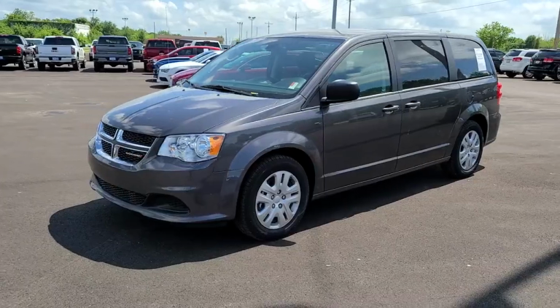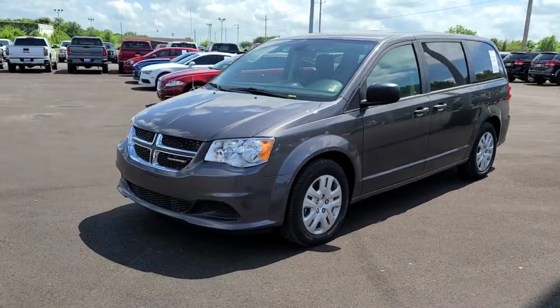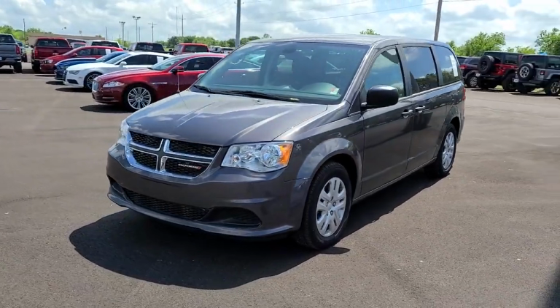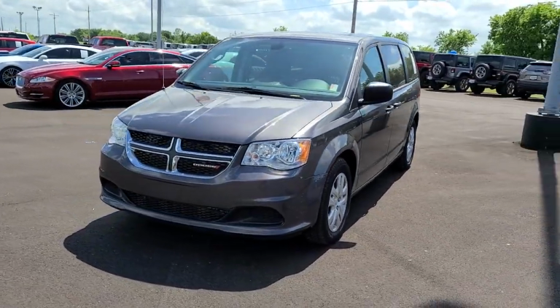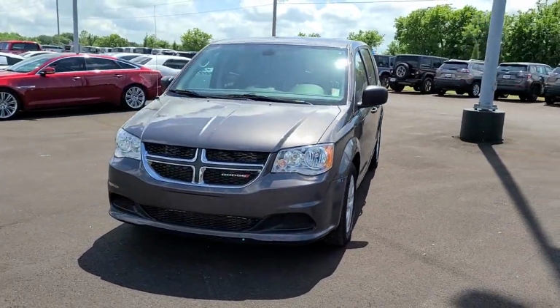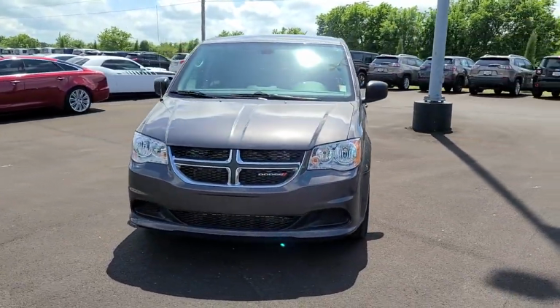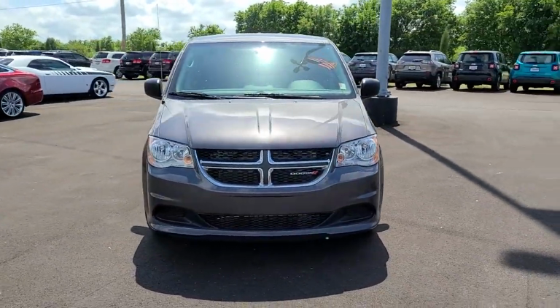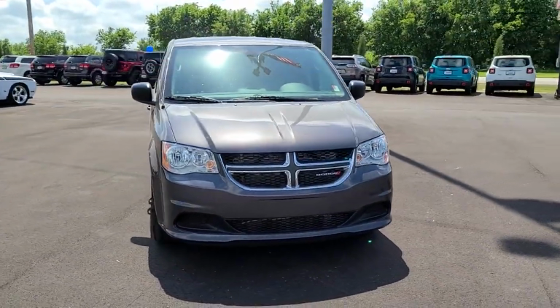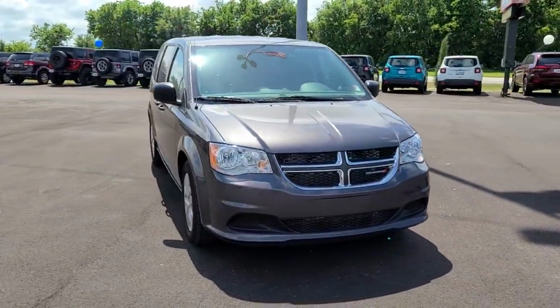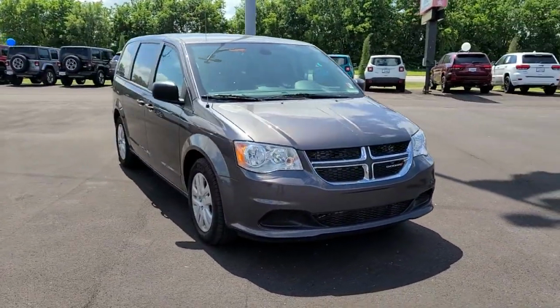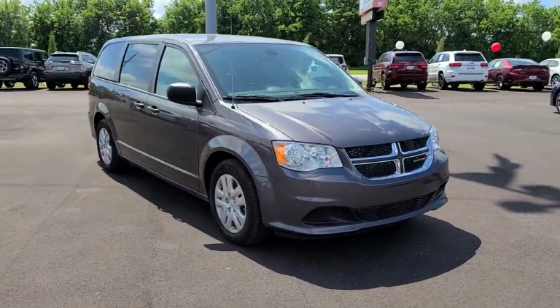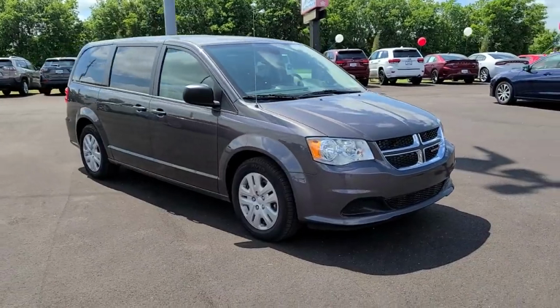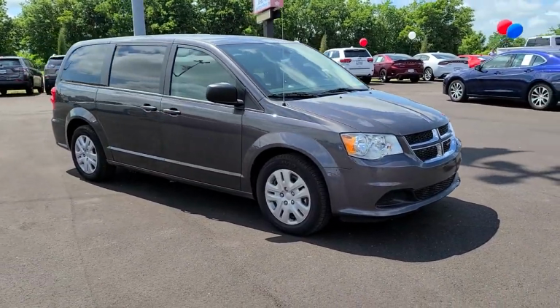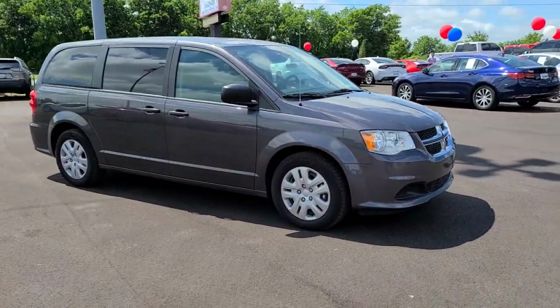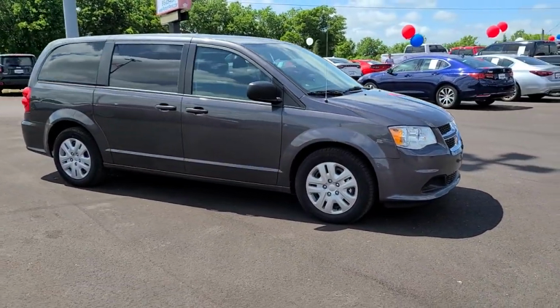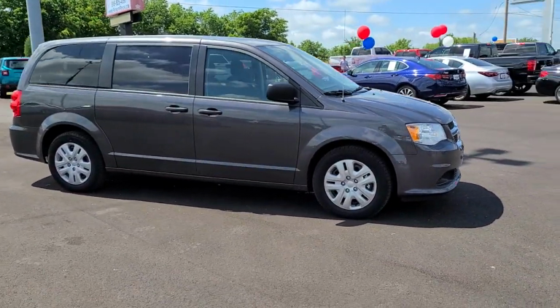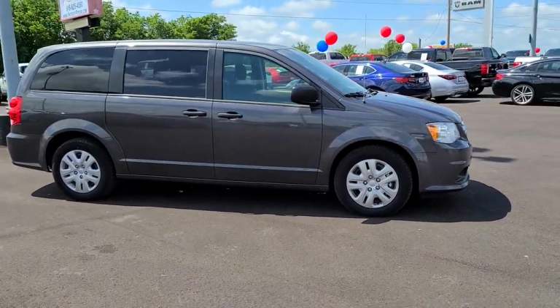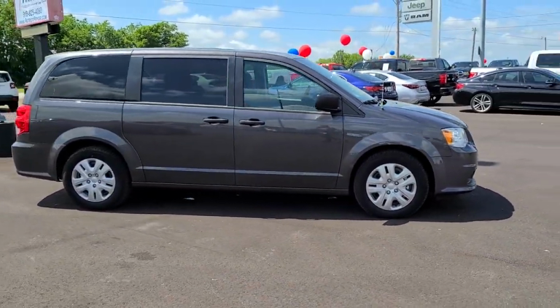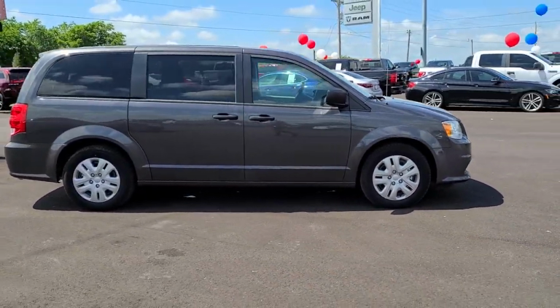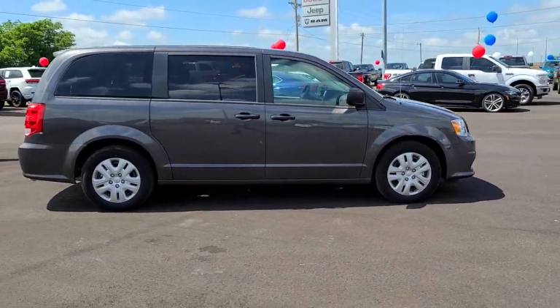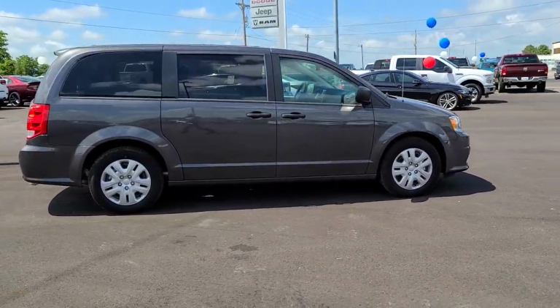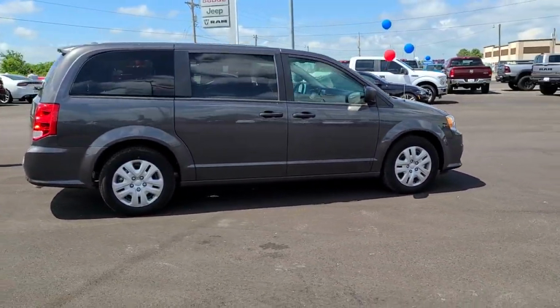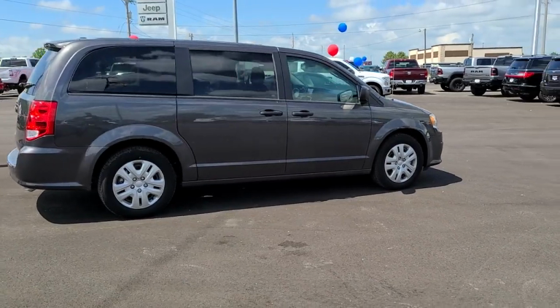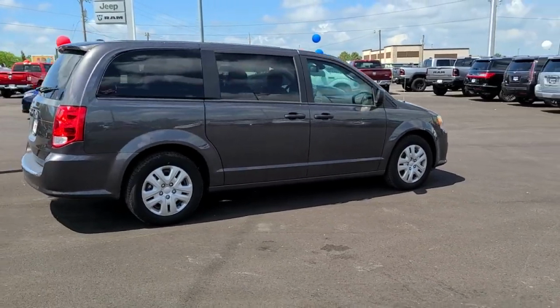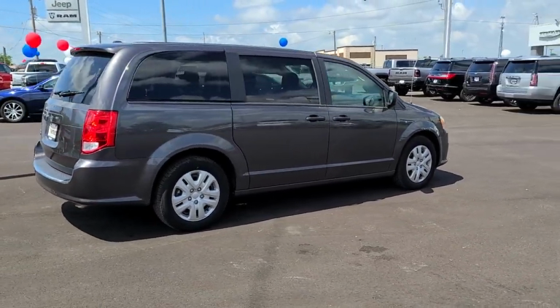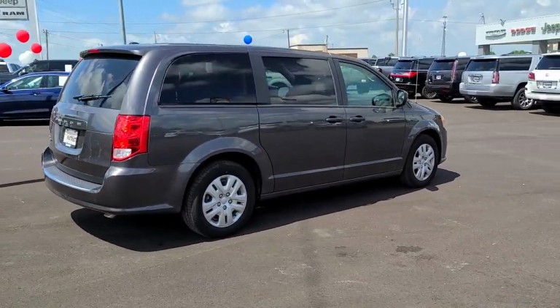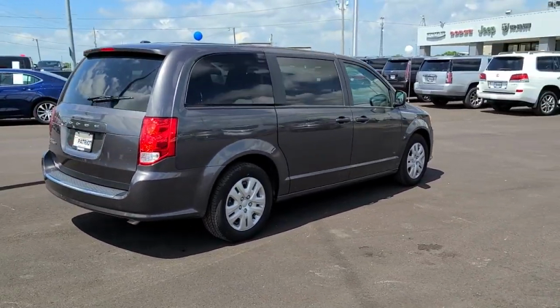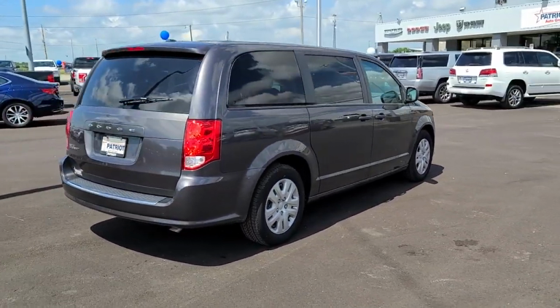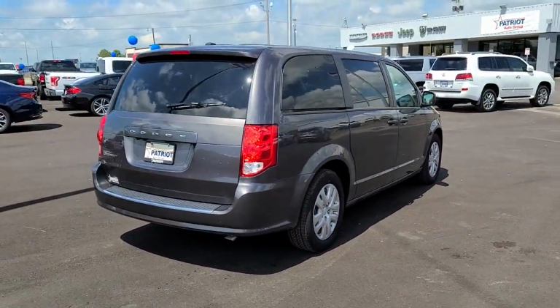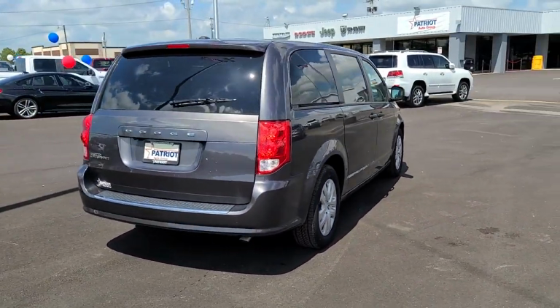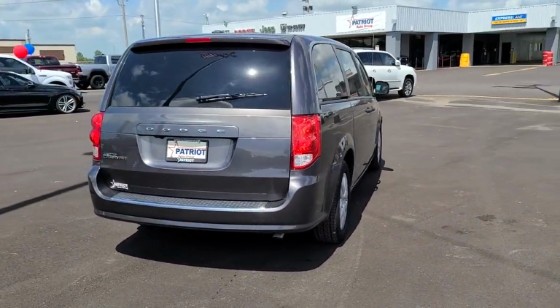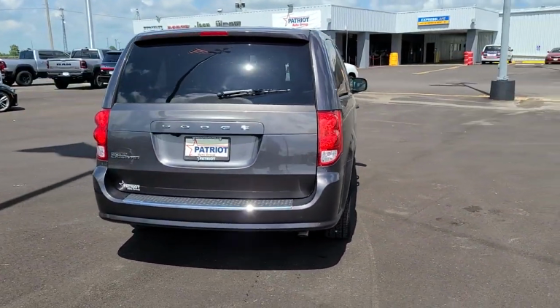Get acquainted with the 2020 Dodge Grand Caravan. Whether it's a run to the home improvement center or a family road trip, the Grand Caravan has your back. Designed with safety and convenience in mind, it's the vehicle you can always count on.